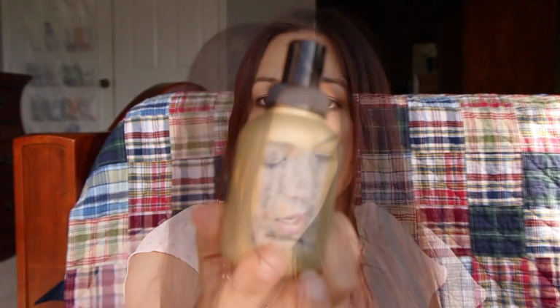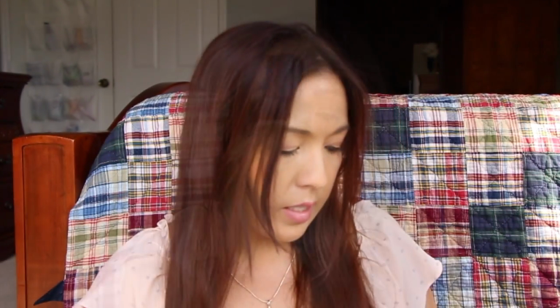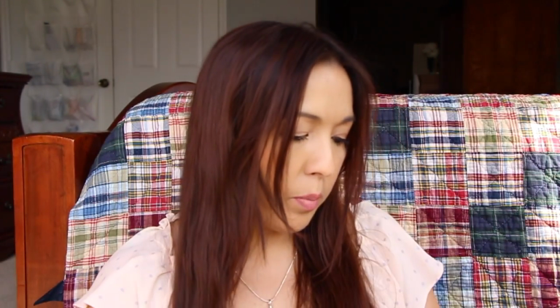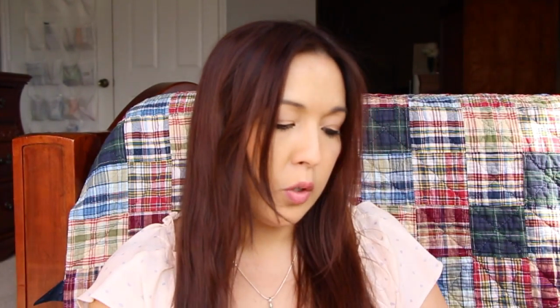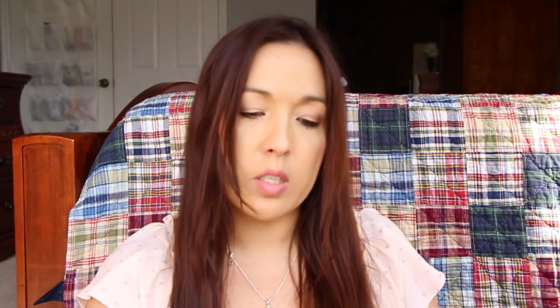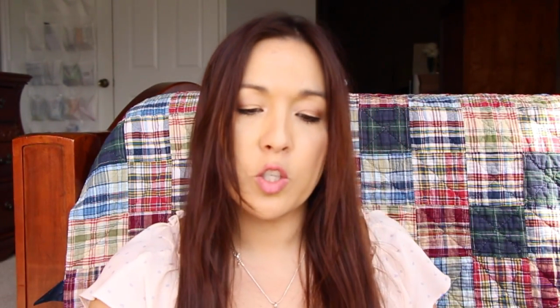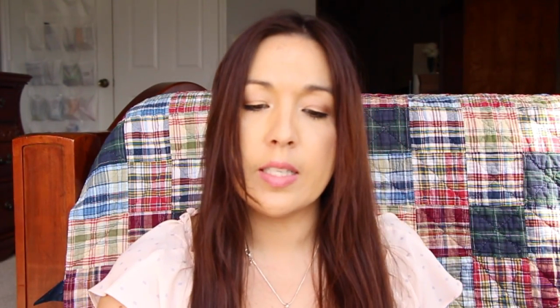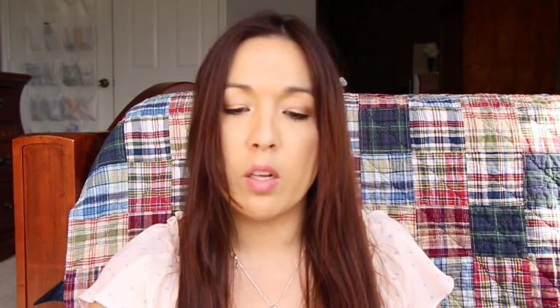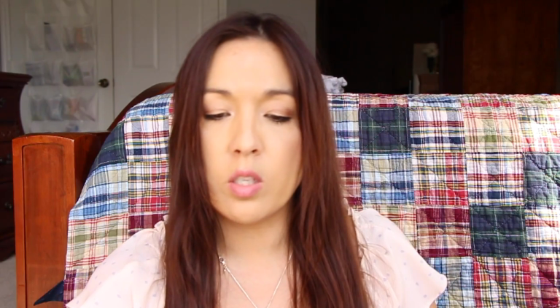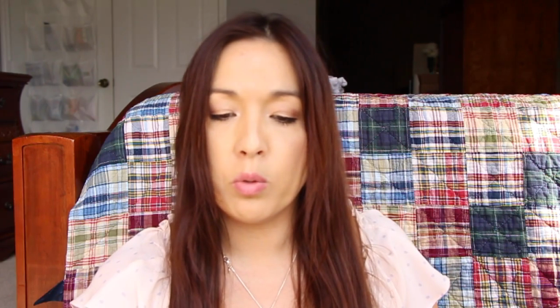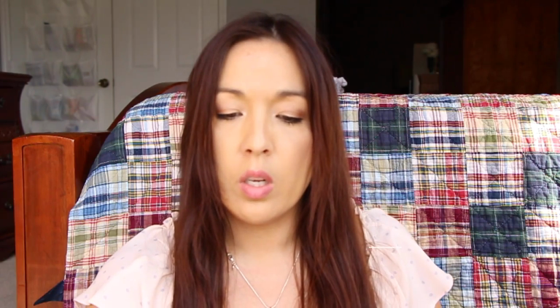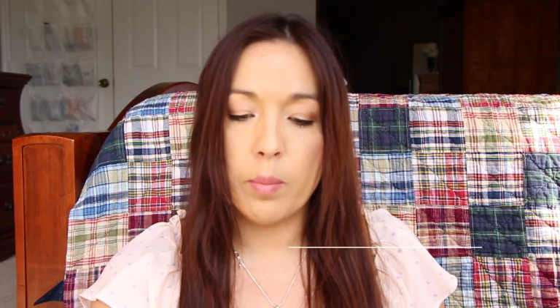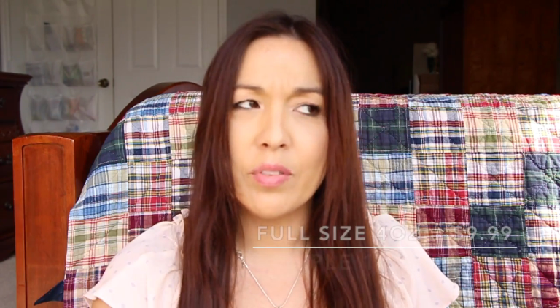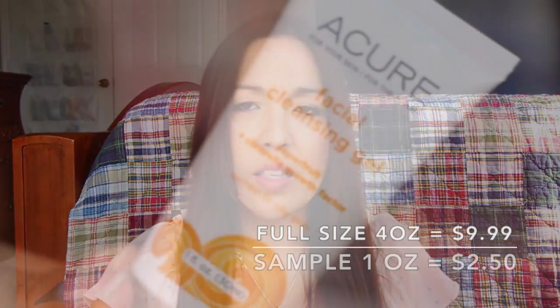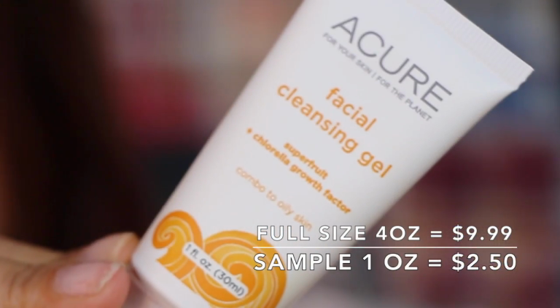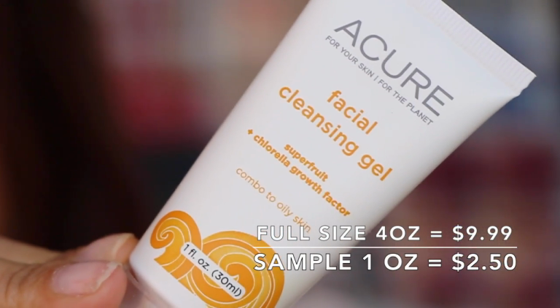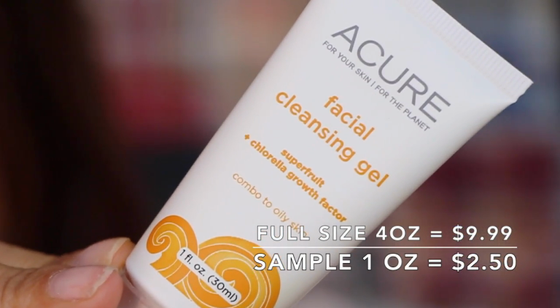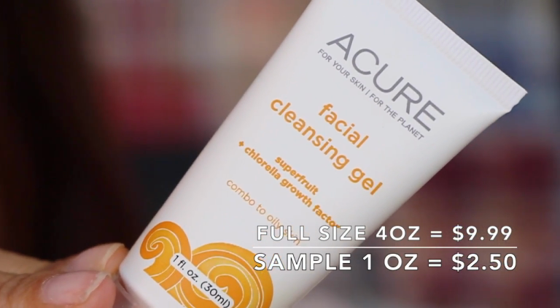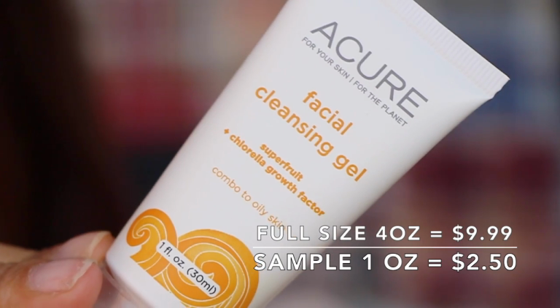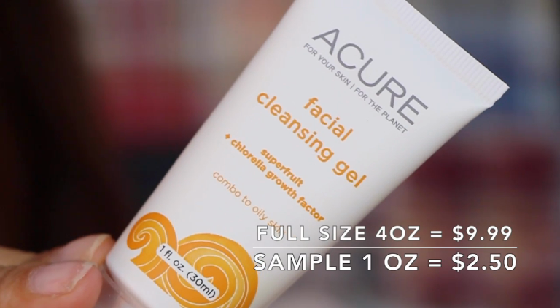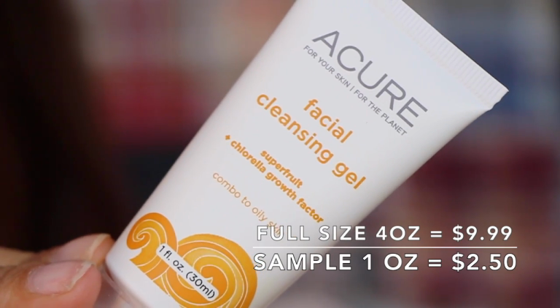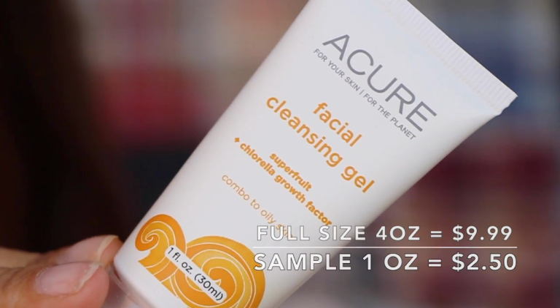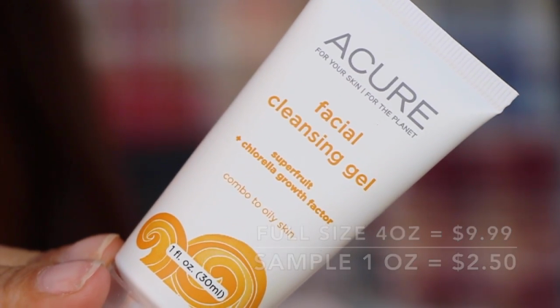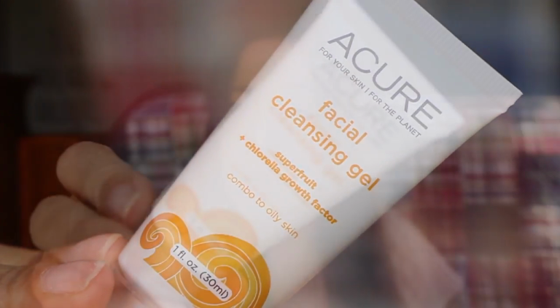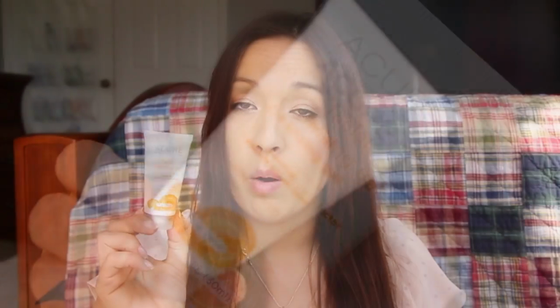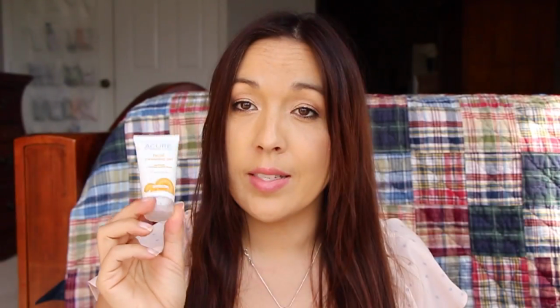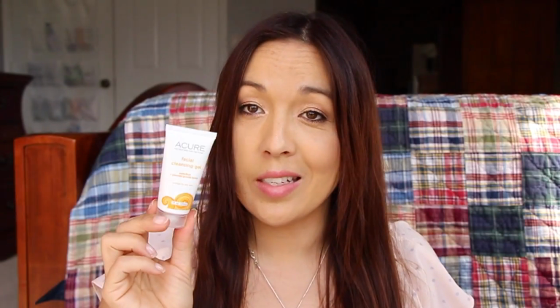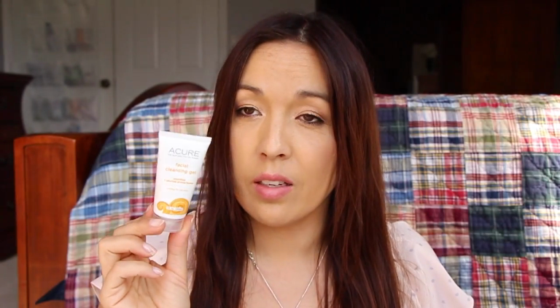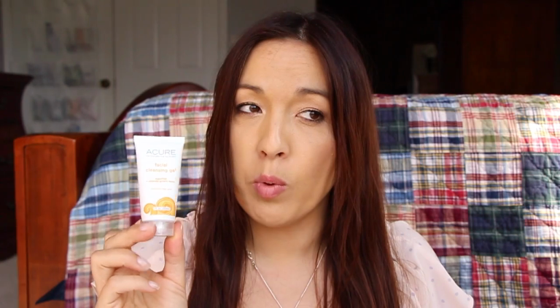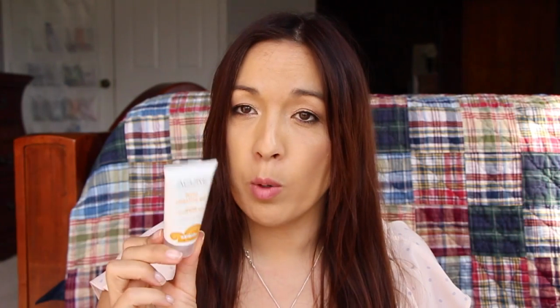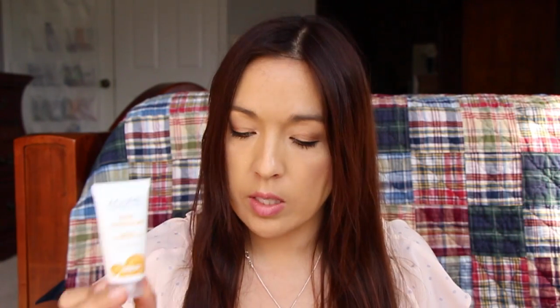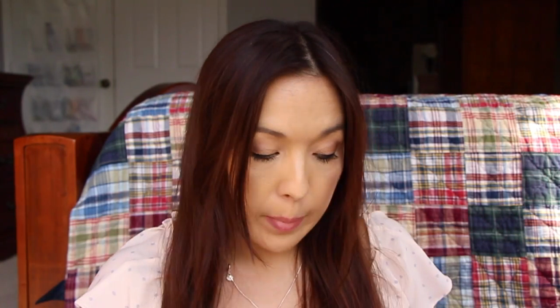Next is from Acure. This is a facial cleansing gel — it says super fruit. I think I've gotten this in another box; I'm really not sure. I want to say it might even be from Ipsy or something like that, but I hope it wasn't in a Birchbox.